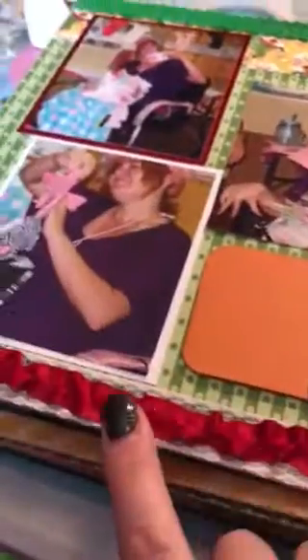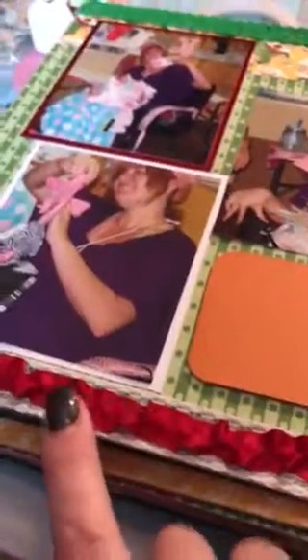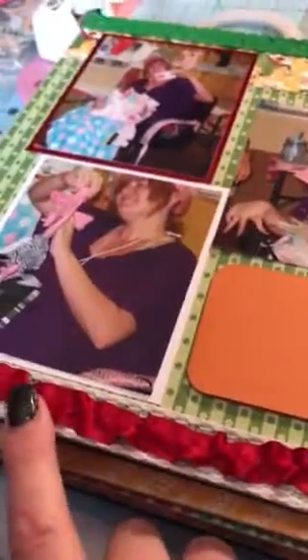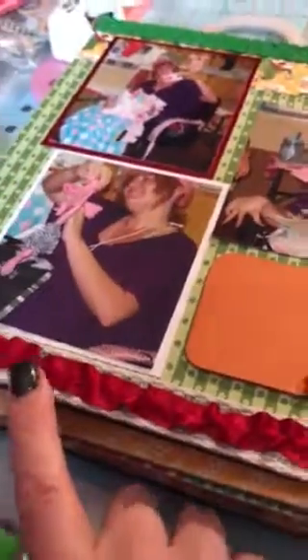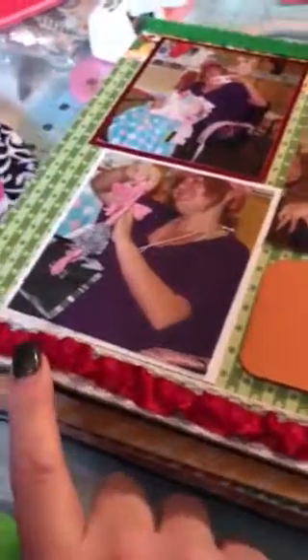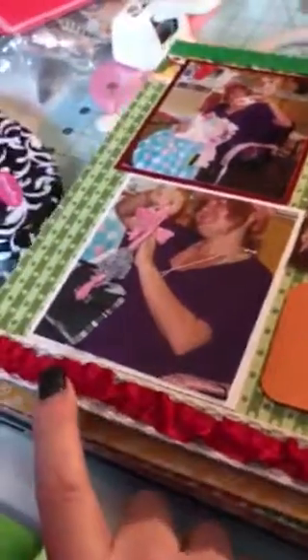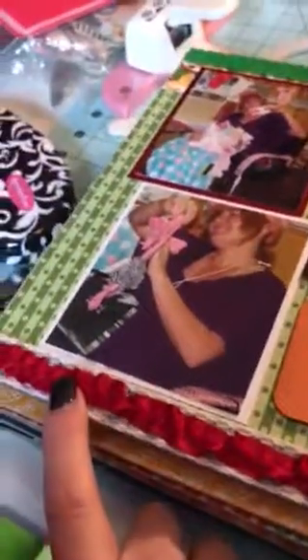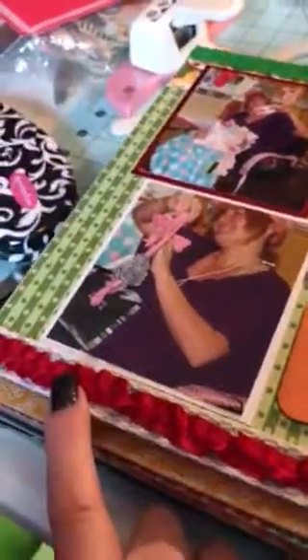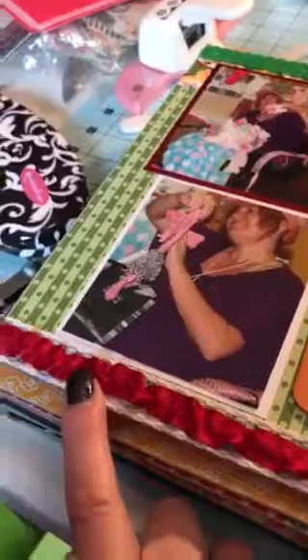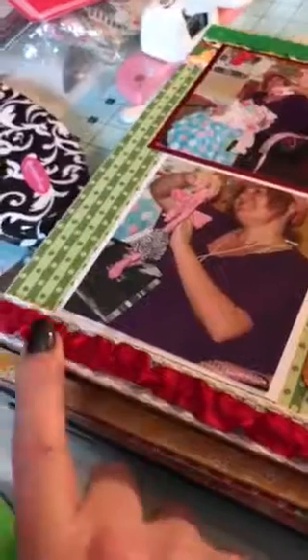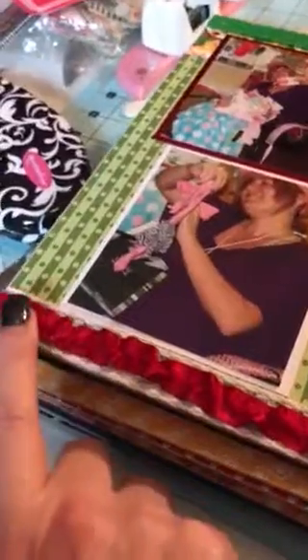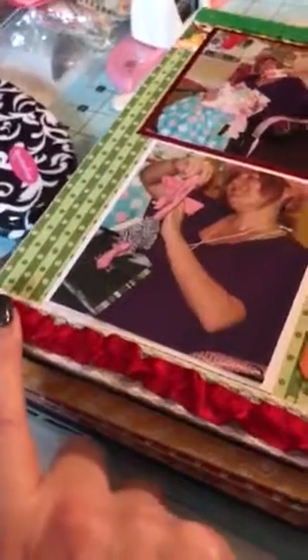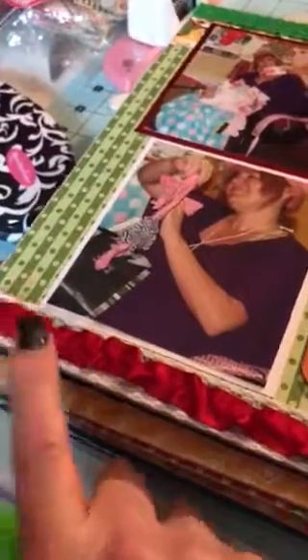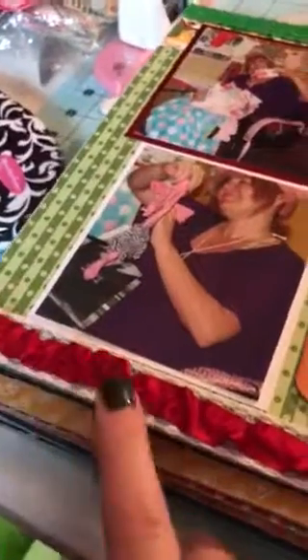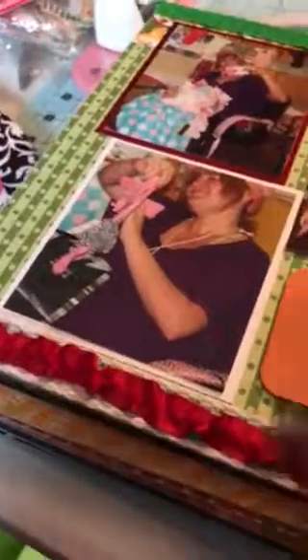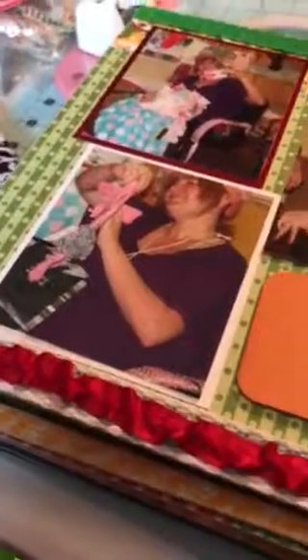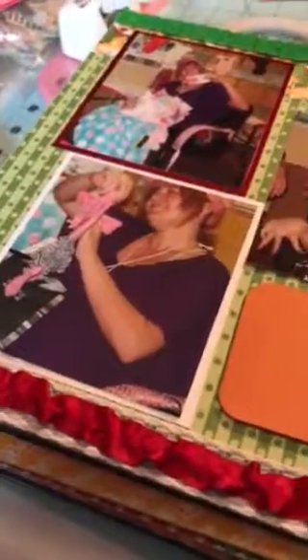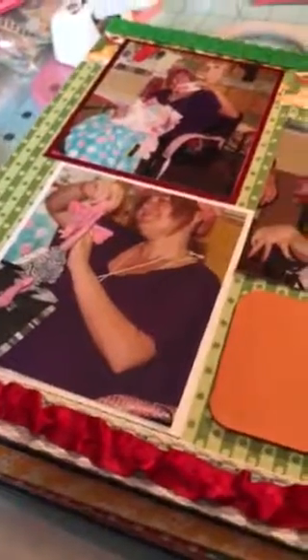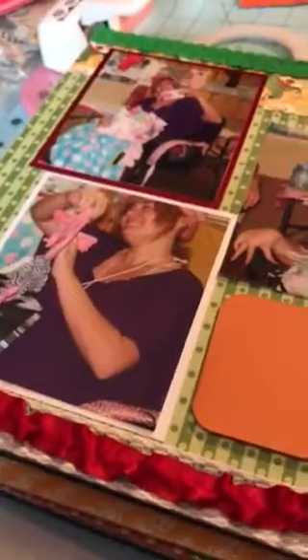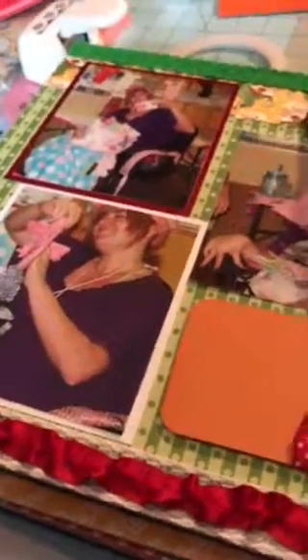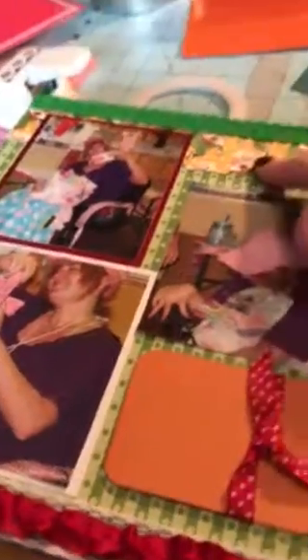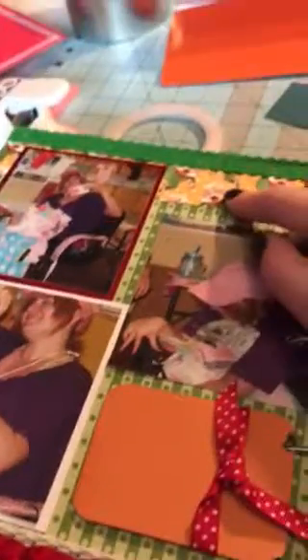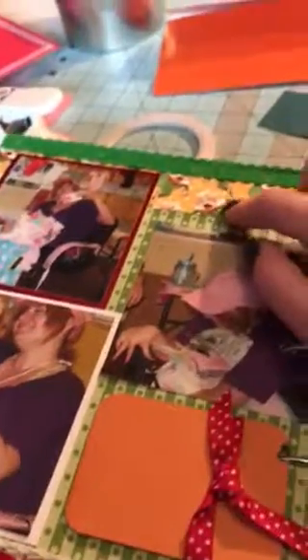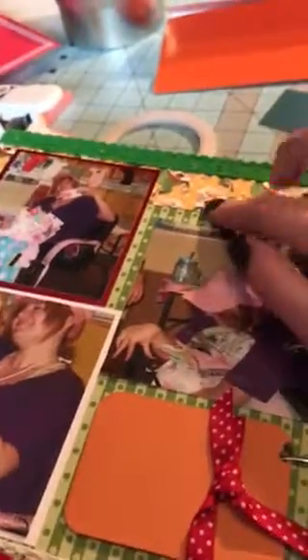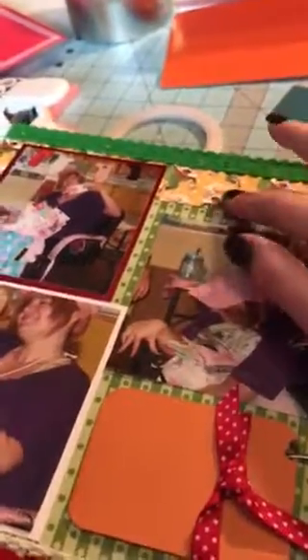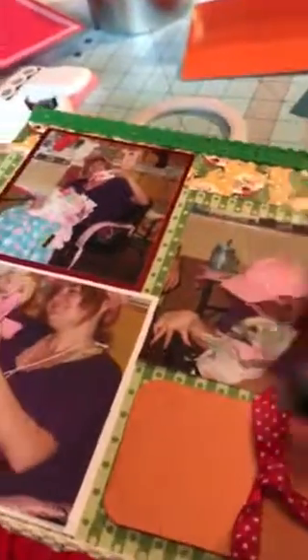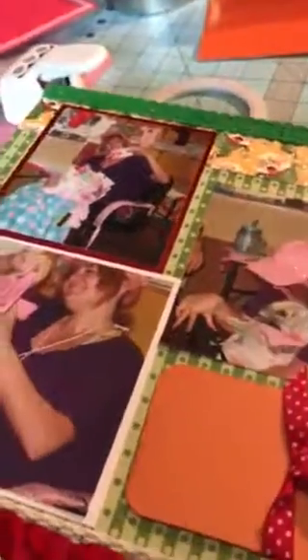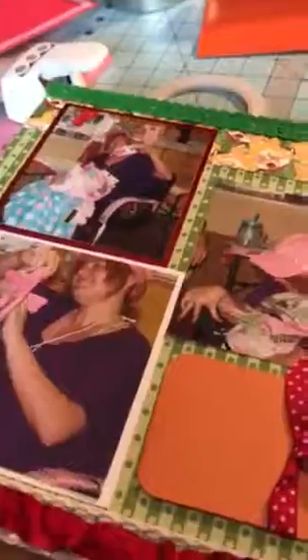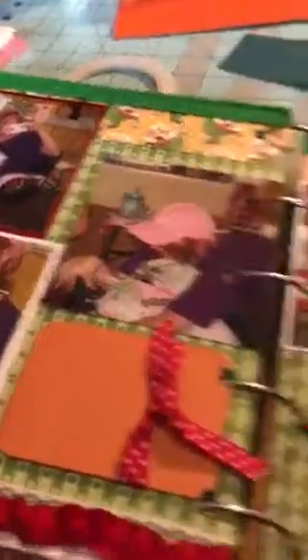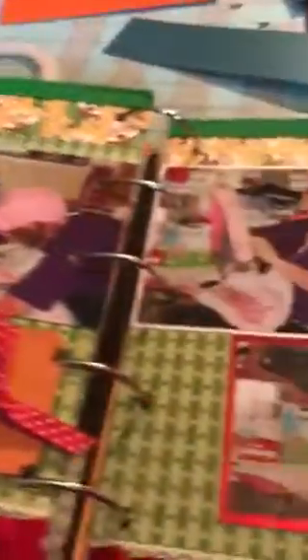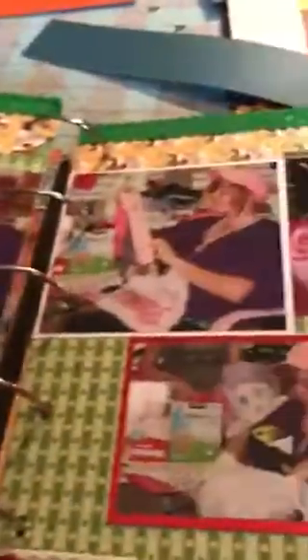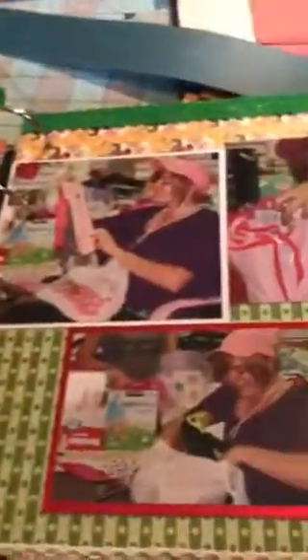And then lace and ribbon that I got at — guess what — a thrift shop. And I thought it matched his little bow tie there, so I did that all the way across.